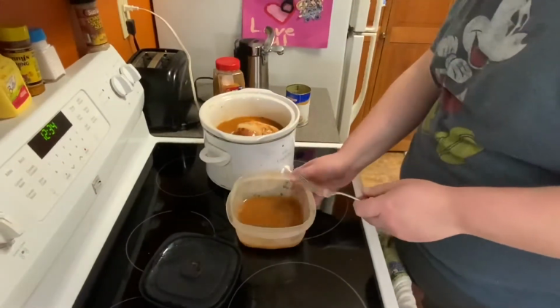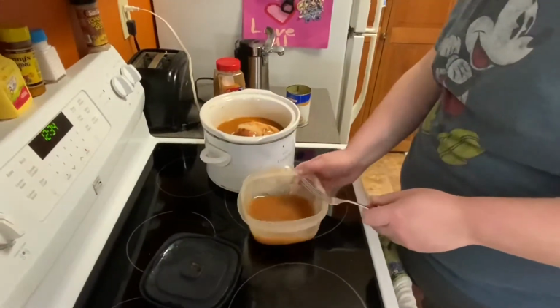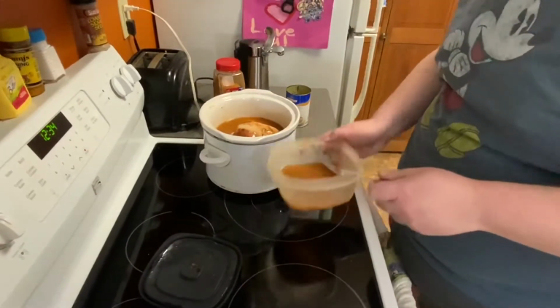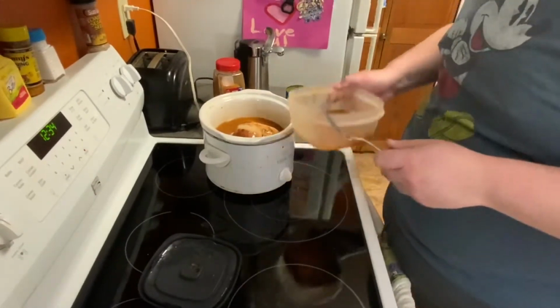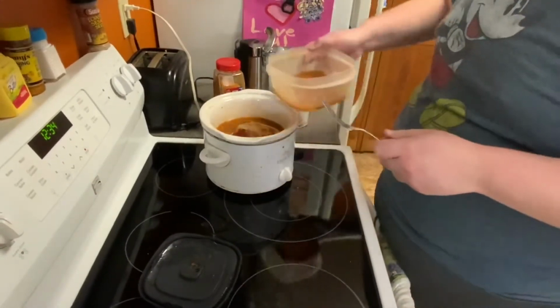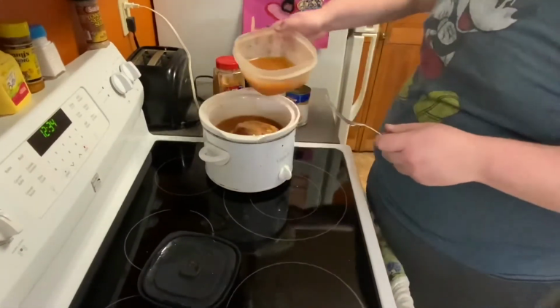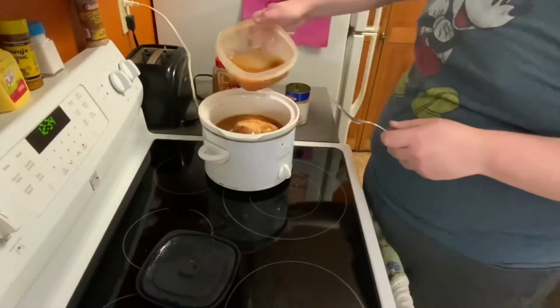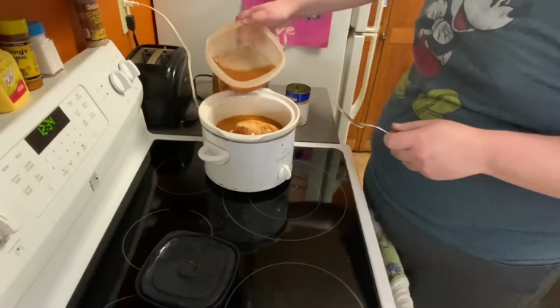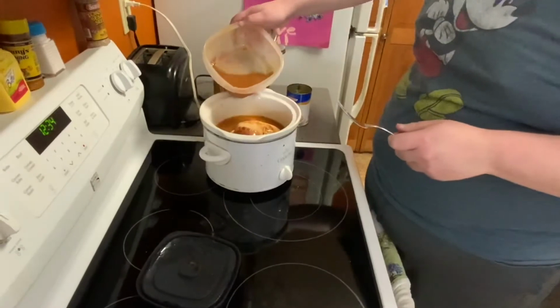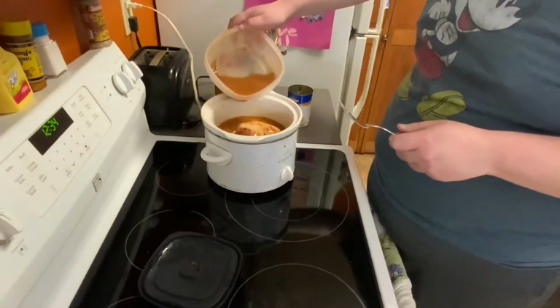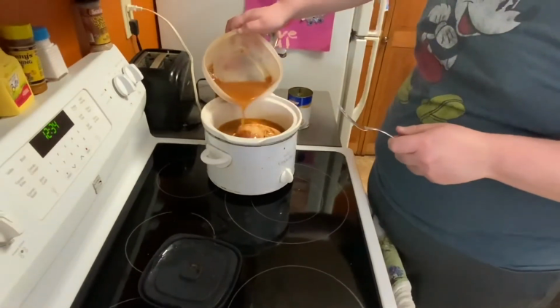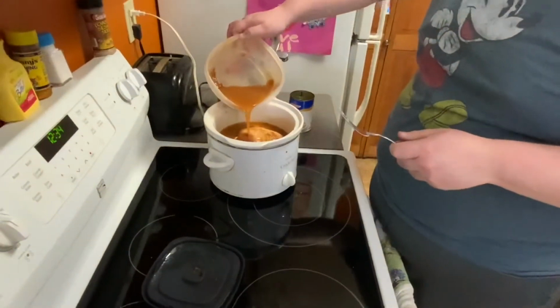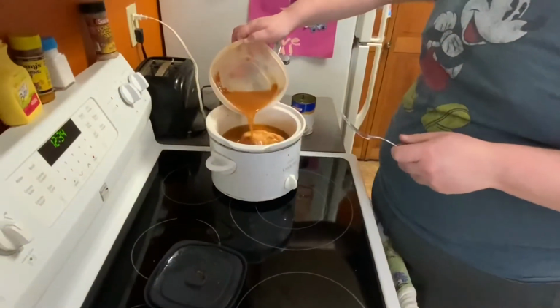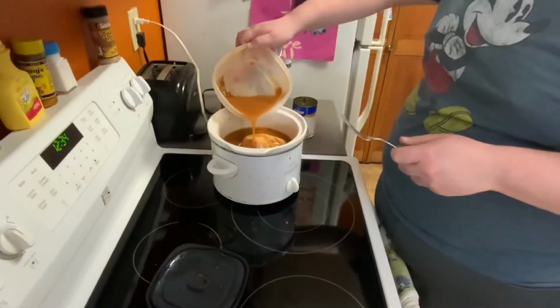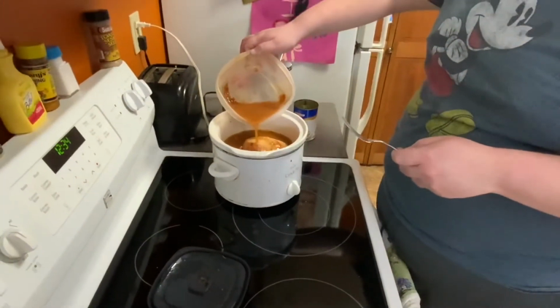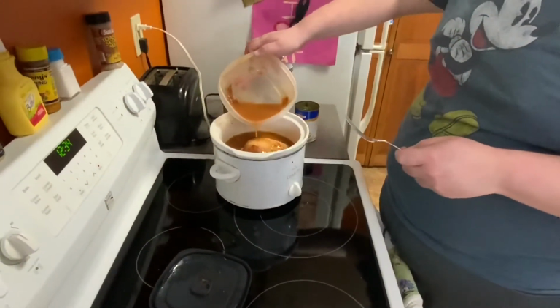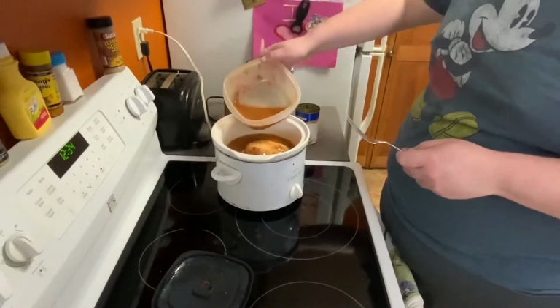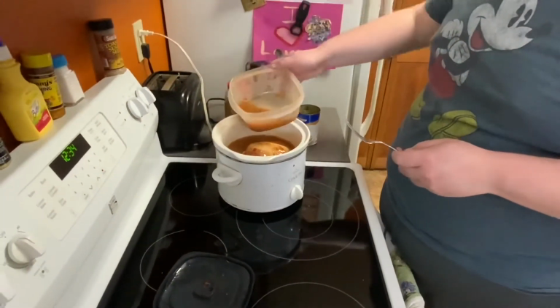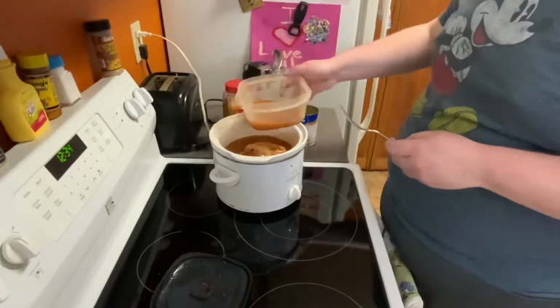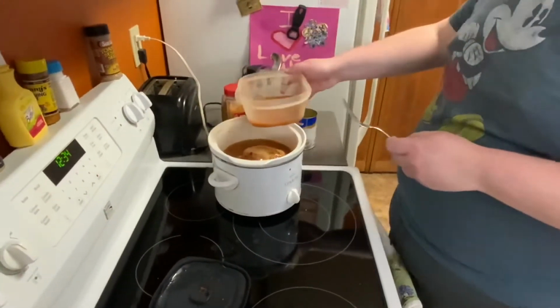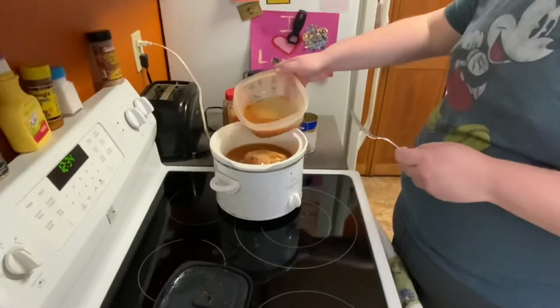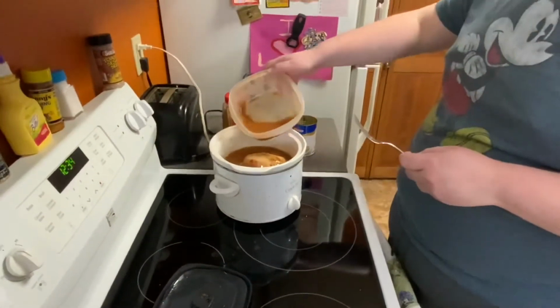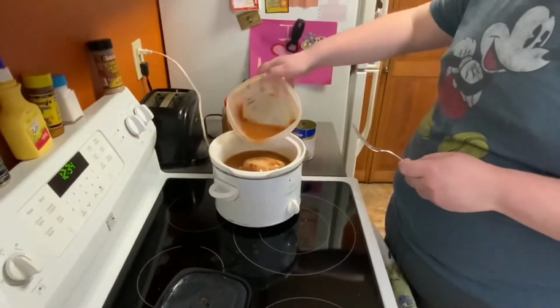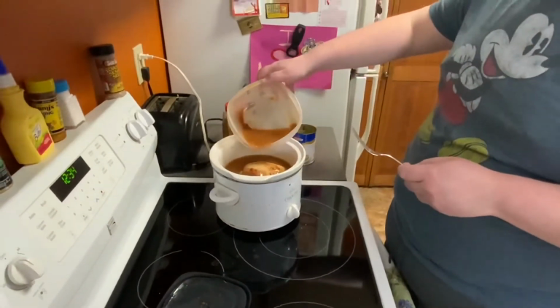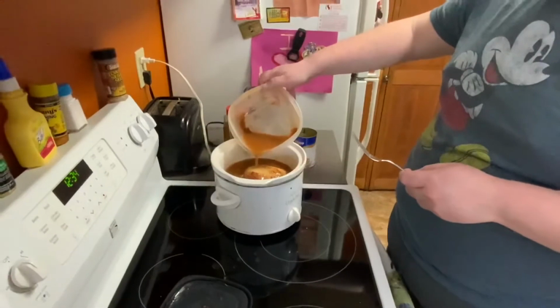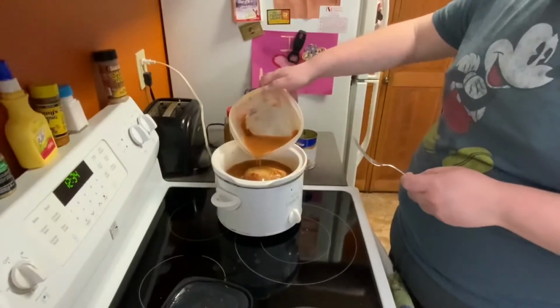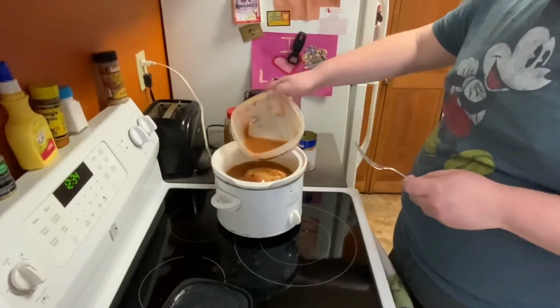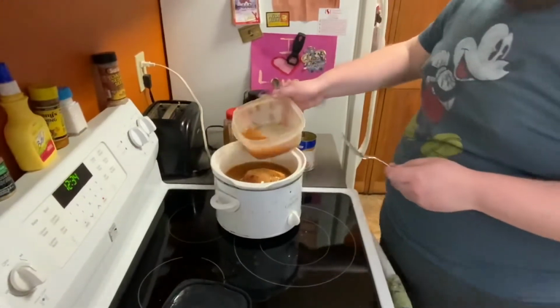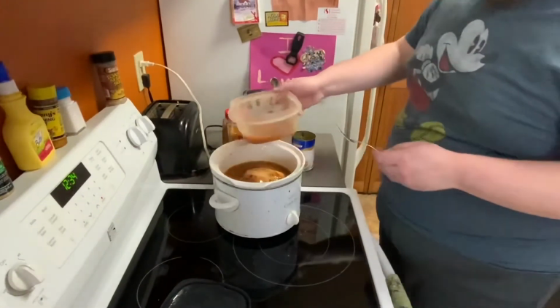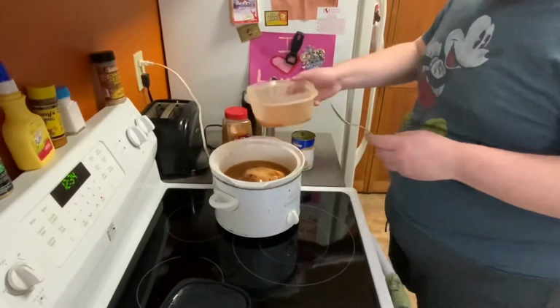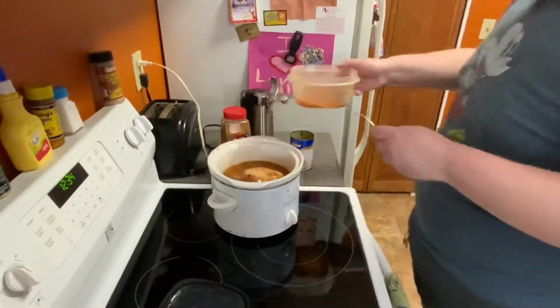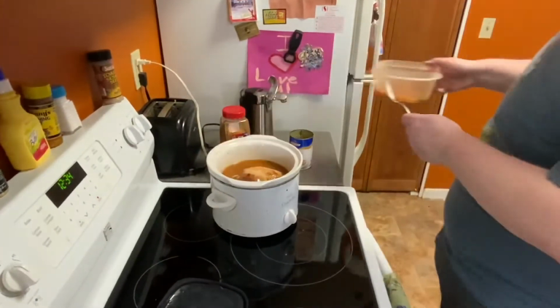I'm gonna put a little more of the pickle juice in. The thing is, if you marinate chicken with pickle juice it'll give the chicken a very interesting flavor. Believe me, it does. Believe it or not.